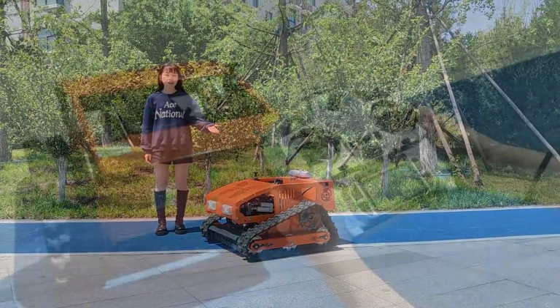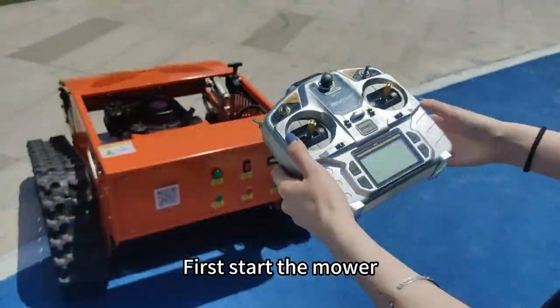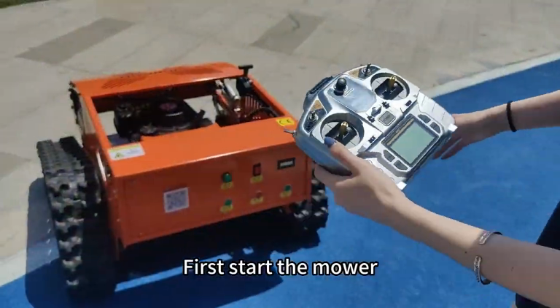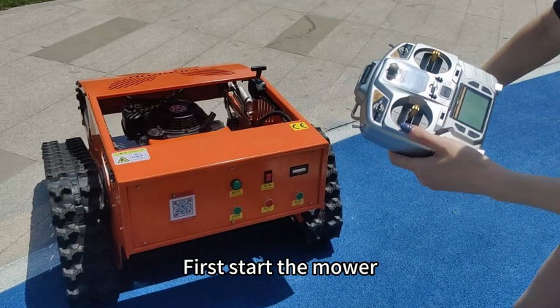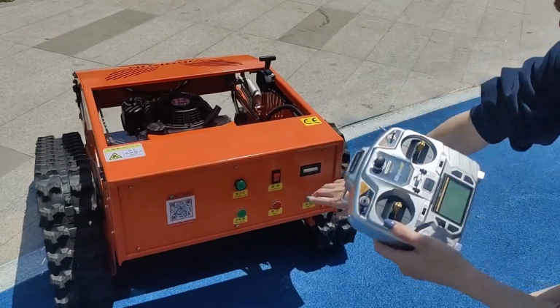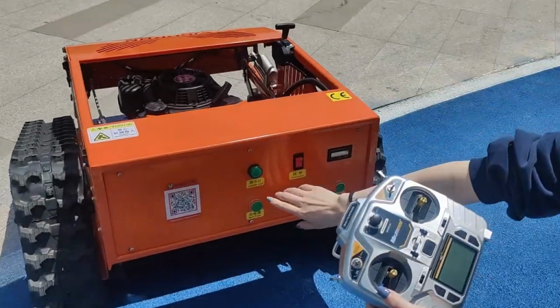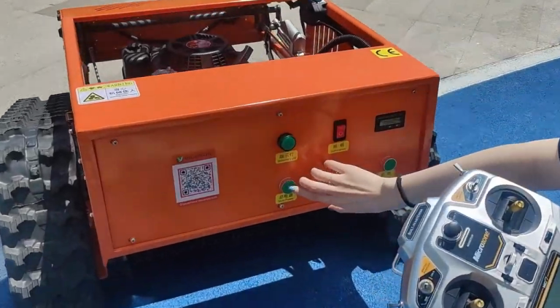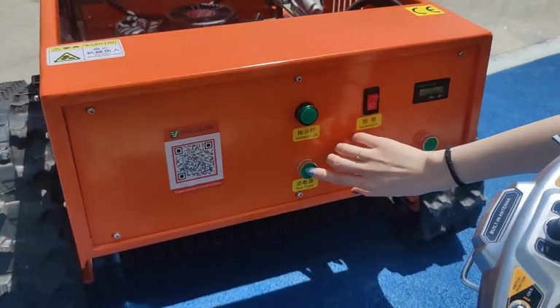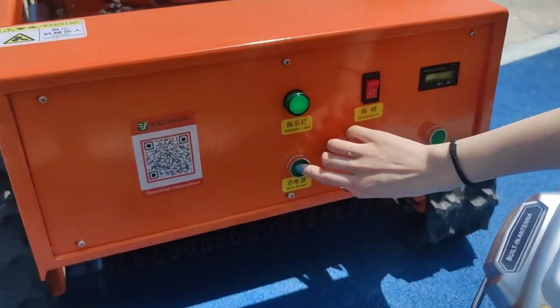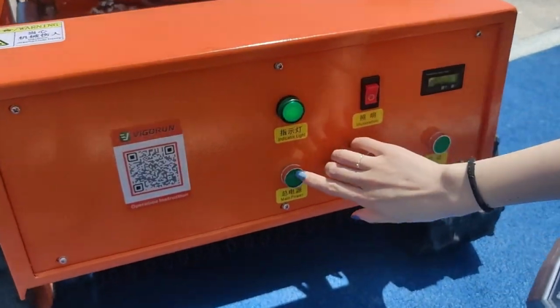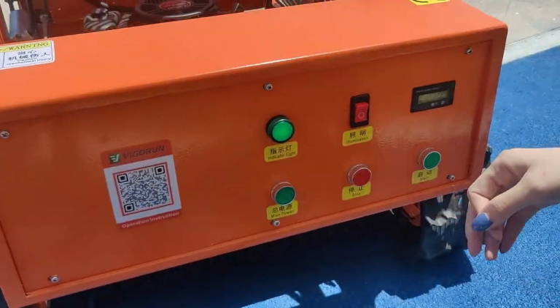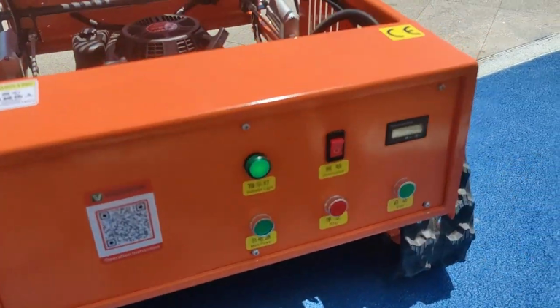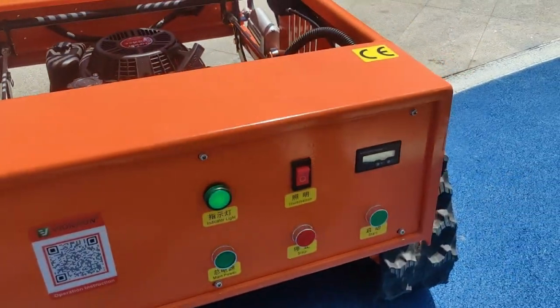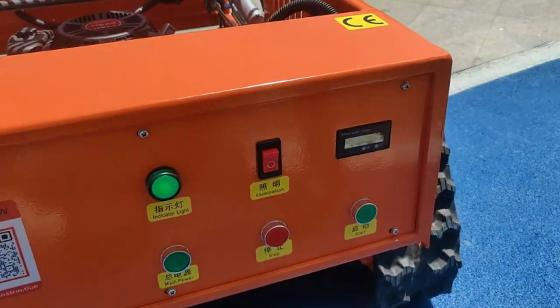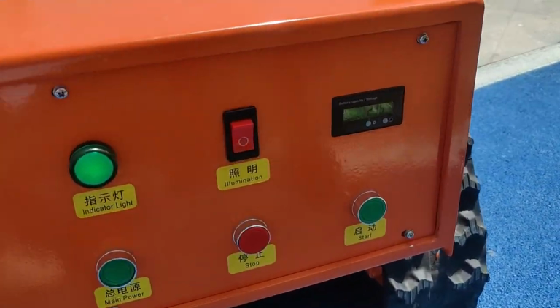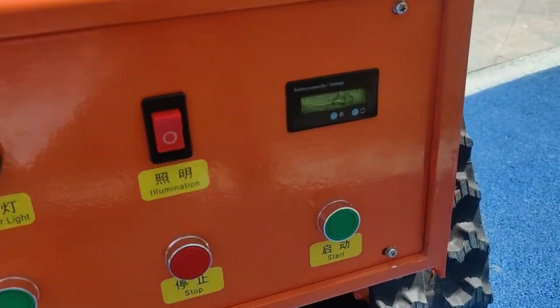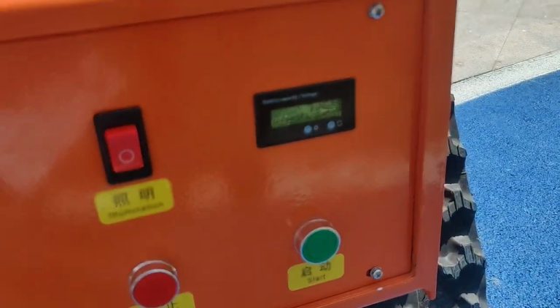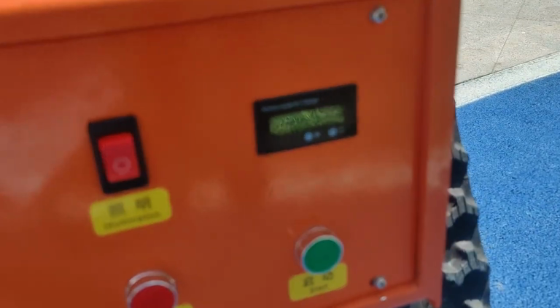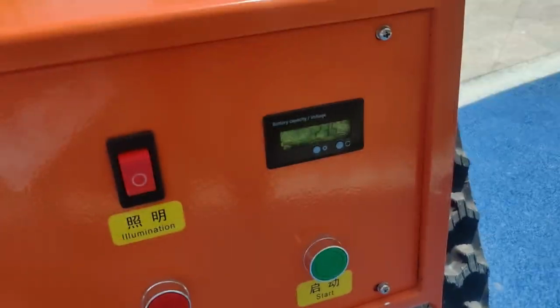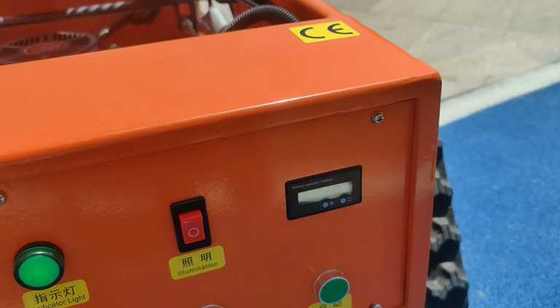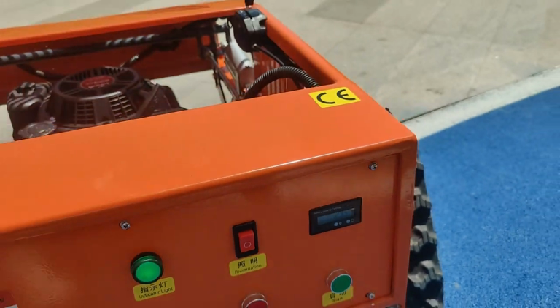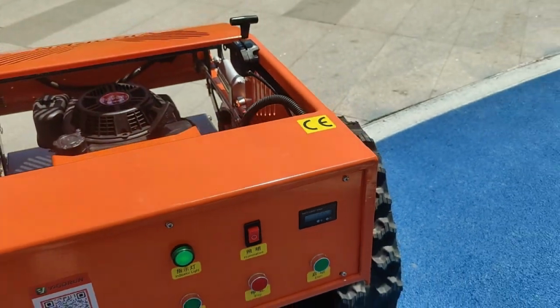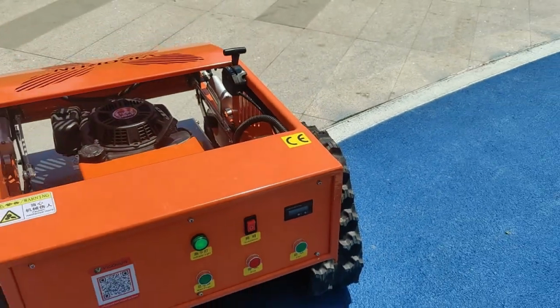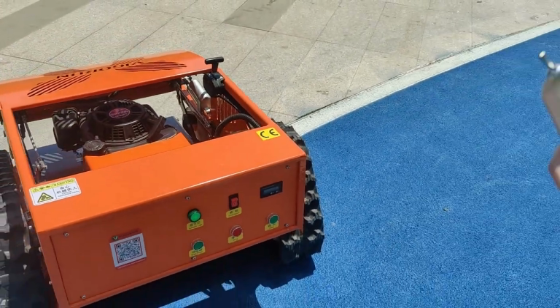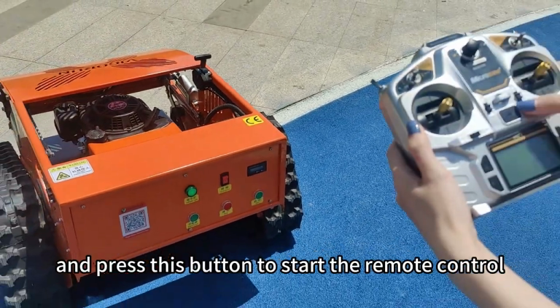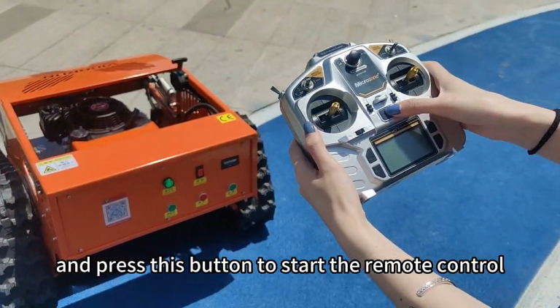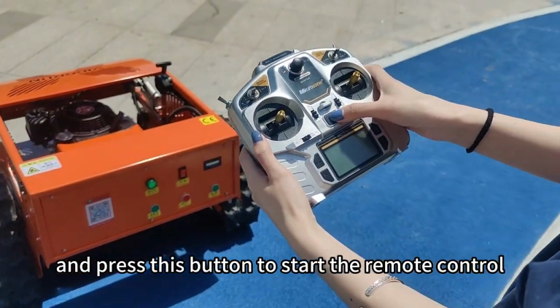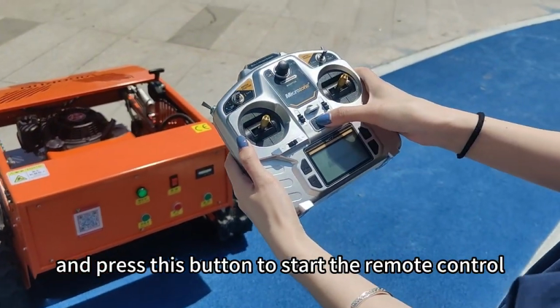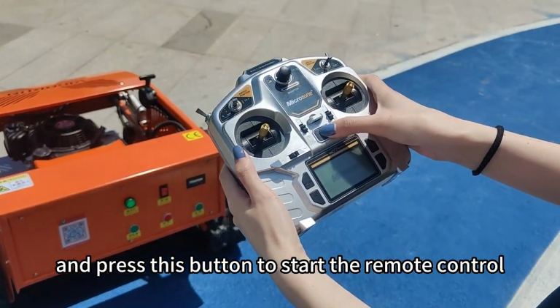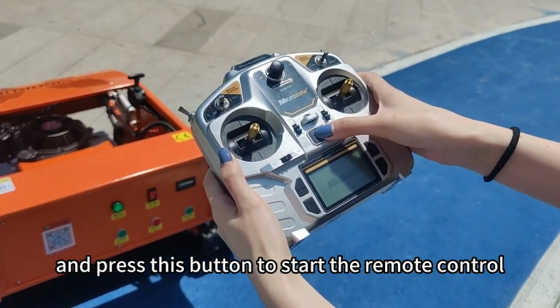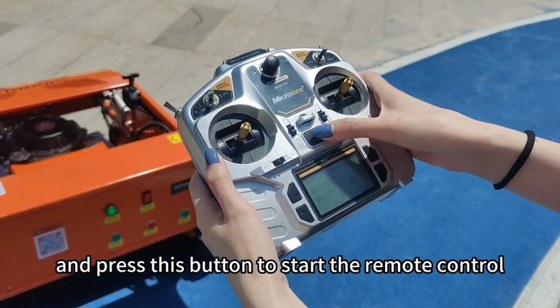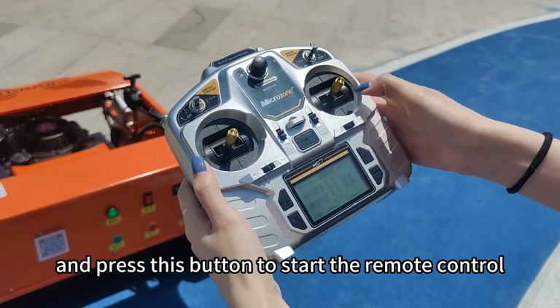First, start the mower. And press this button to start the remote control.